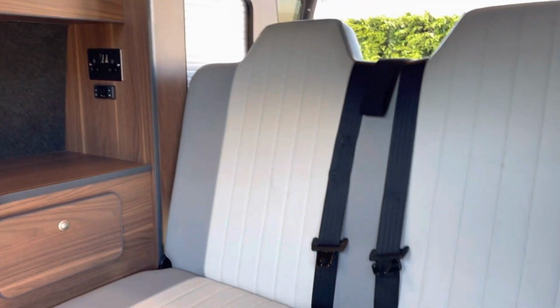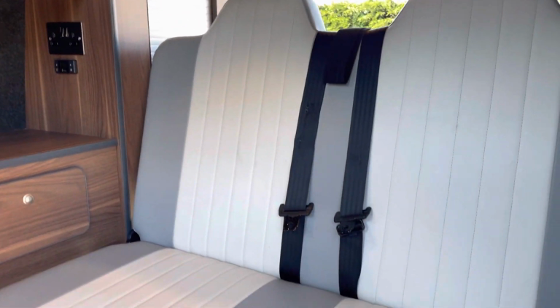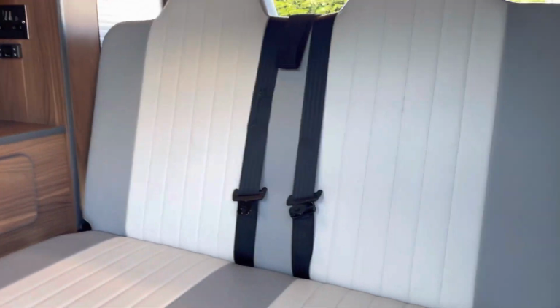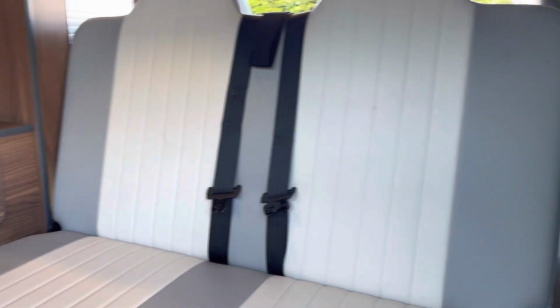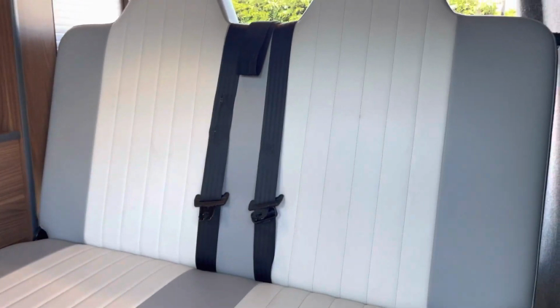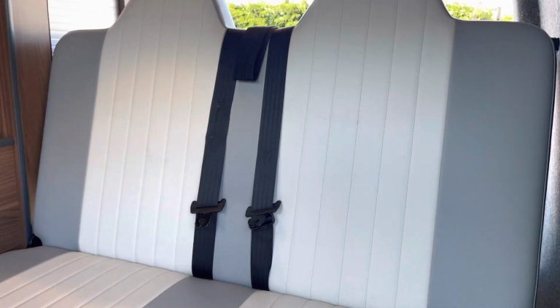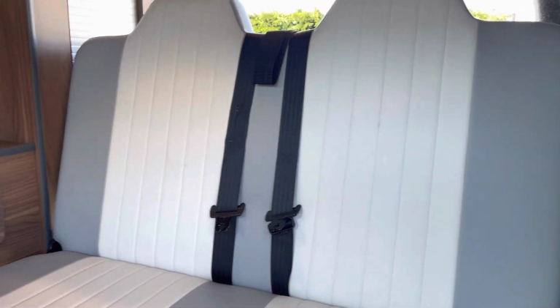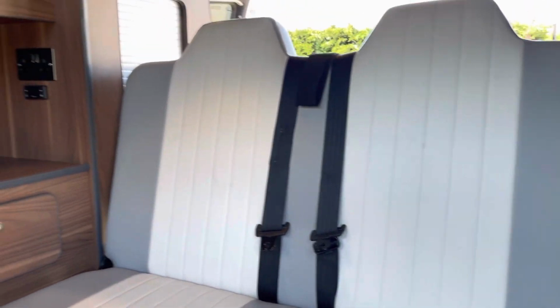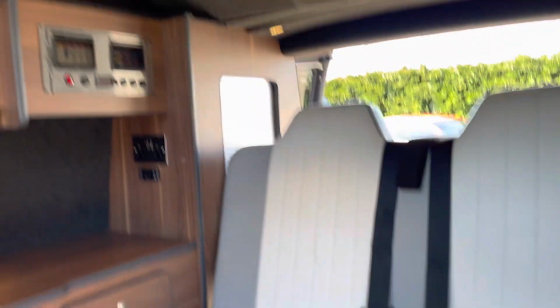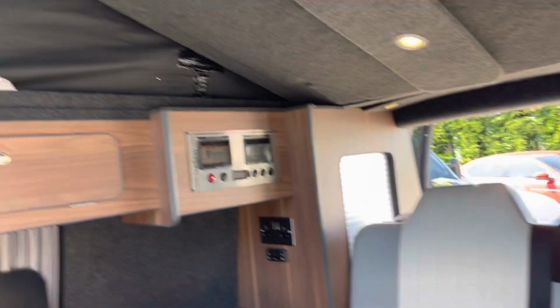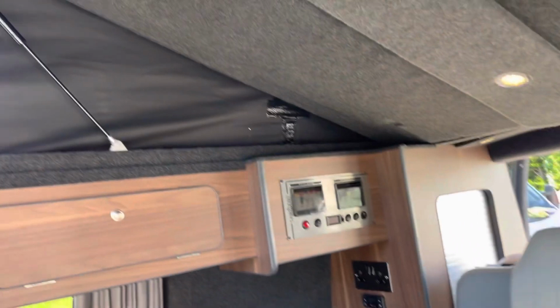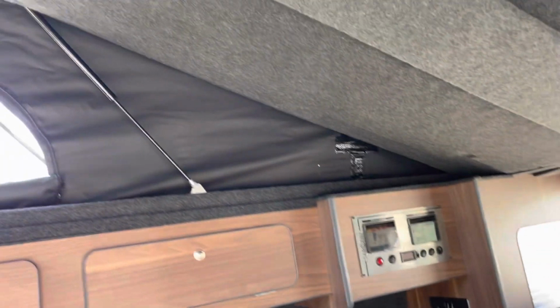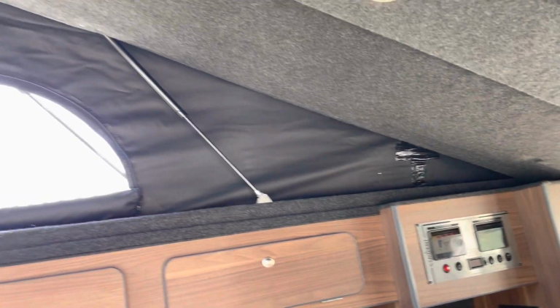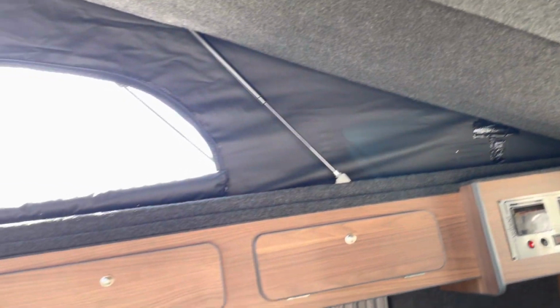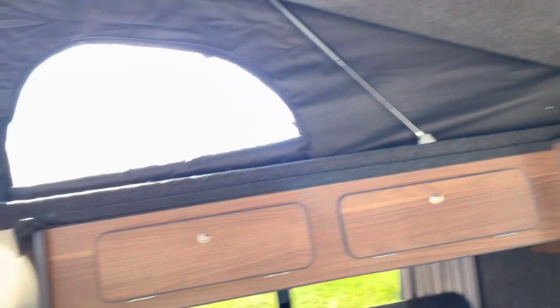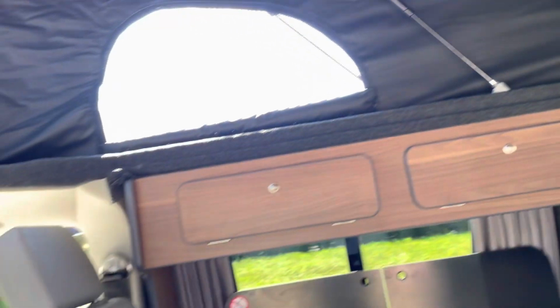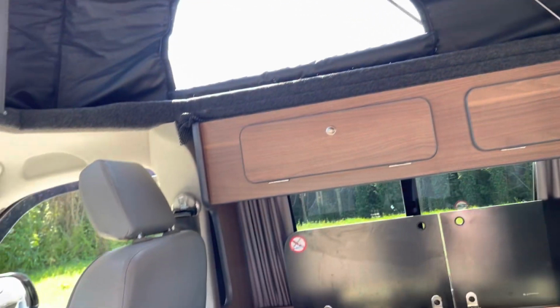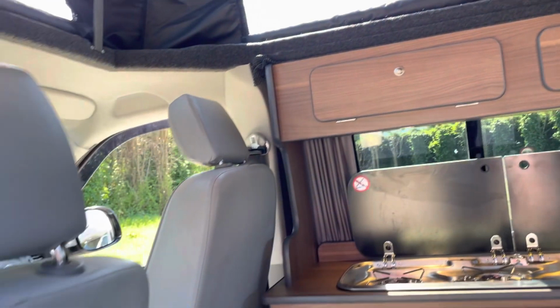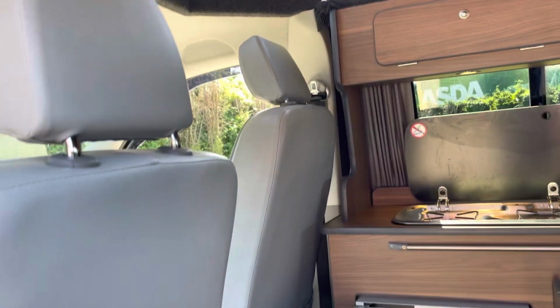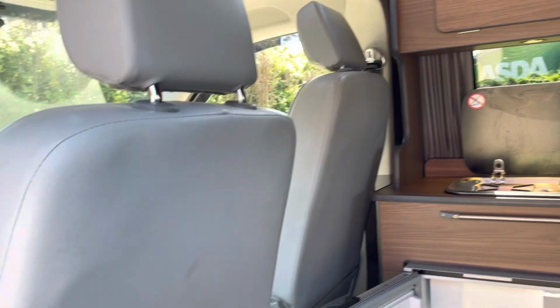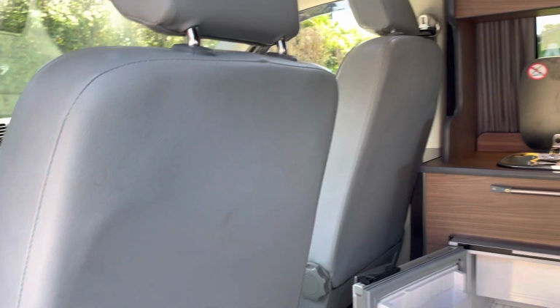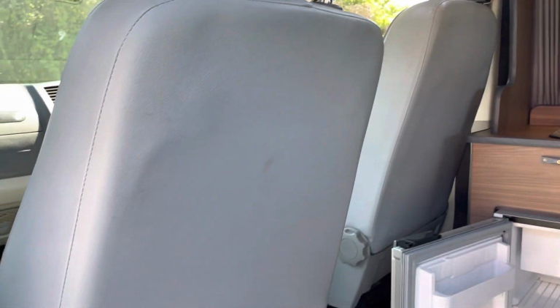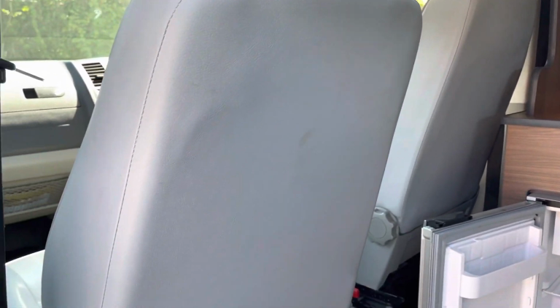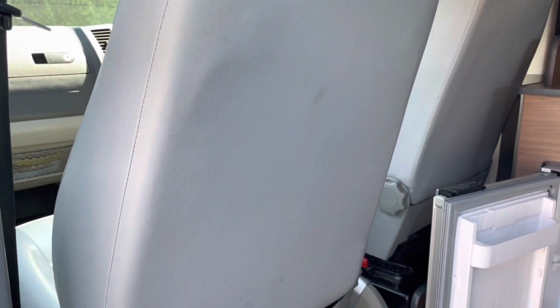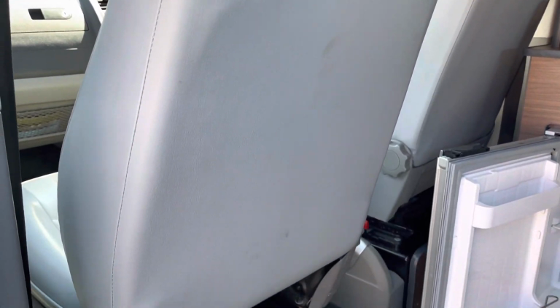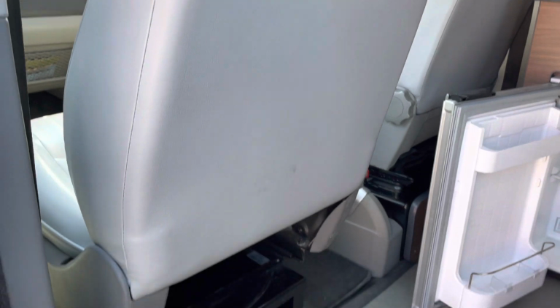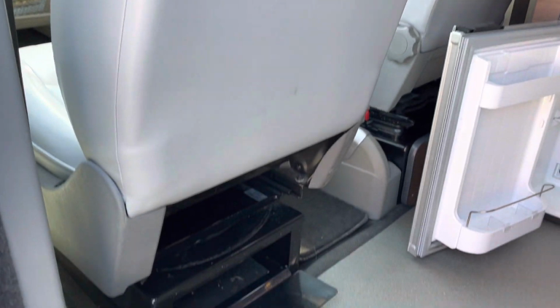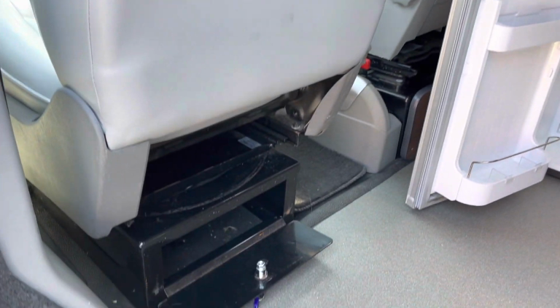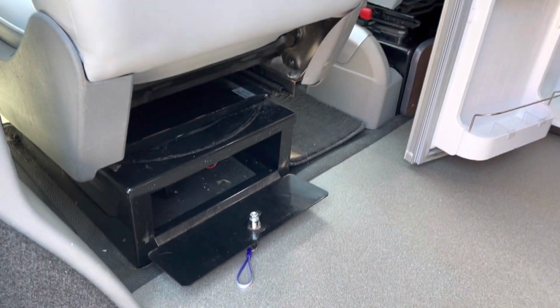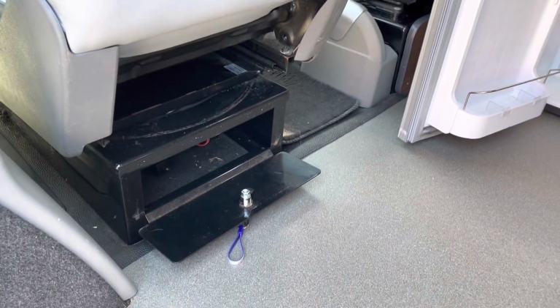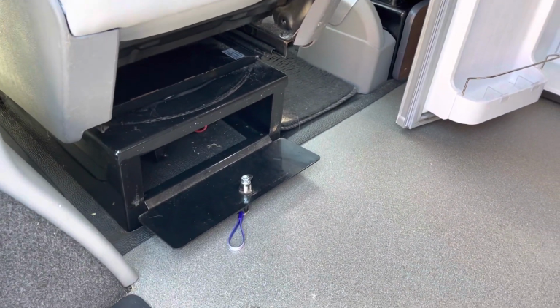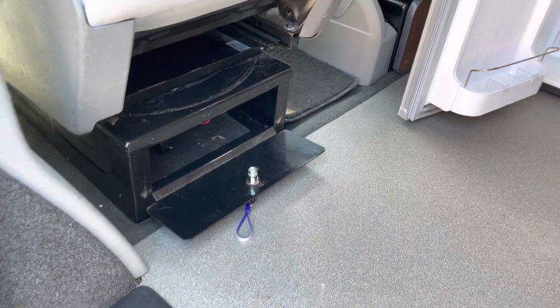Two more belts, so it is a four-belted vehicle, and there is a bed up there so it is a four berth. Both front seats are captain seats. That little space down there is a little safe.